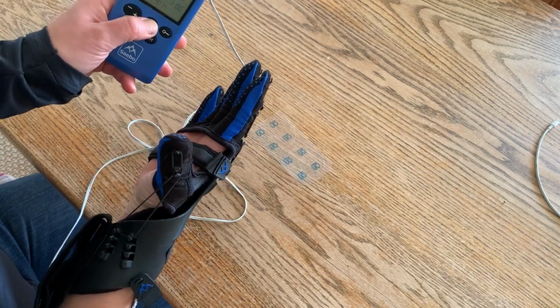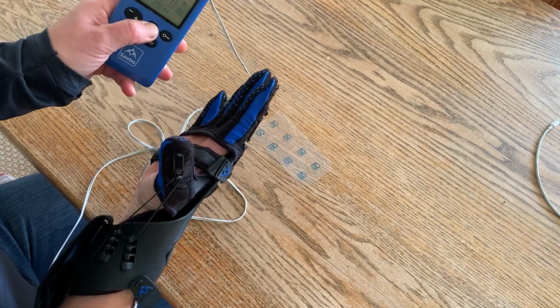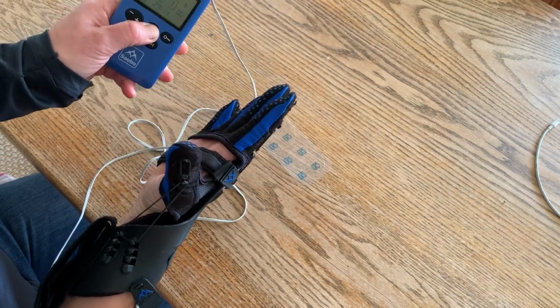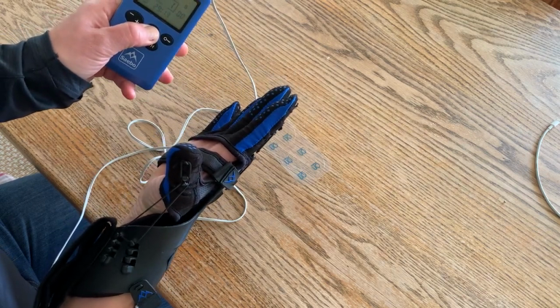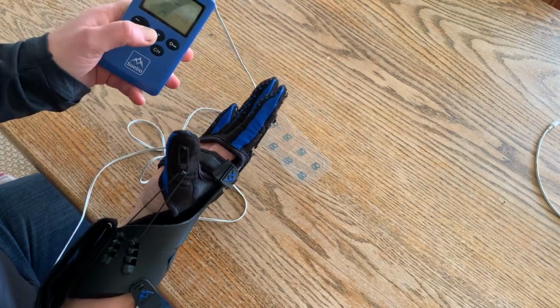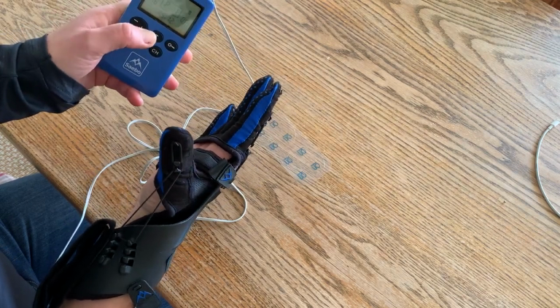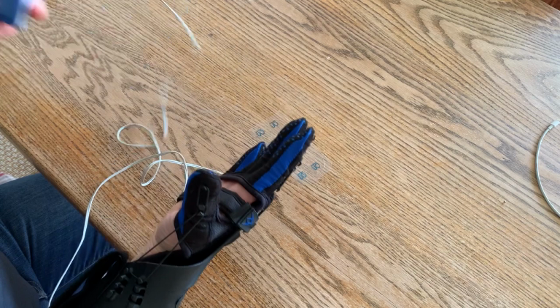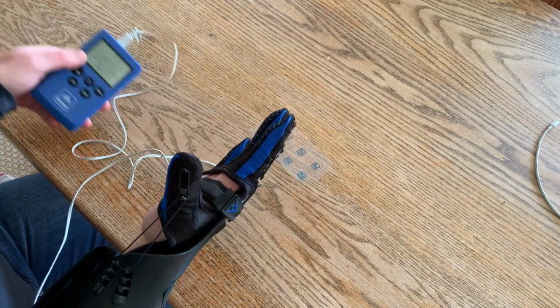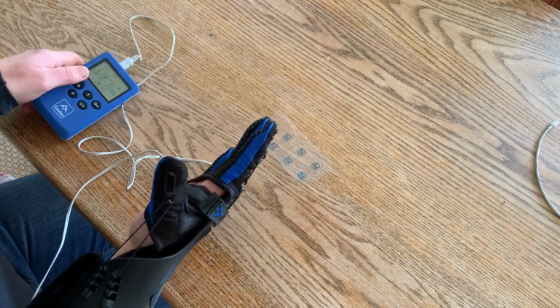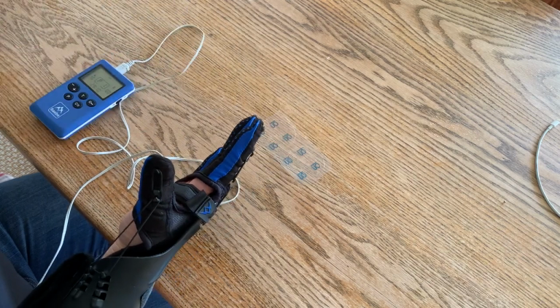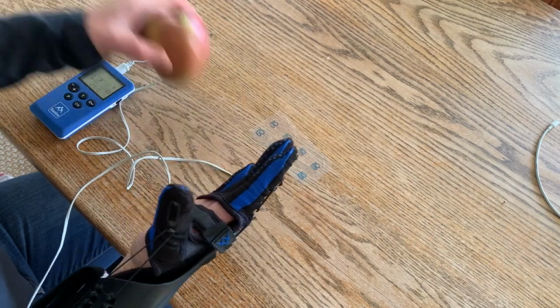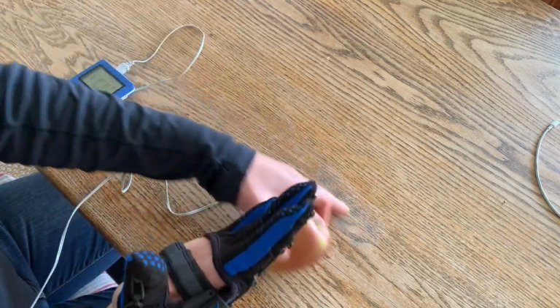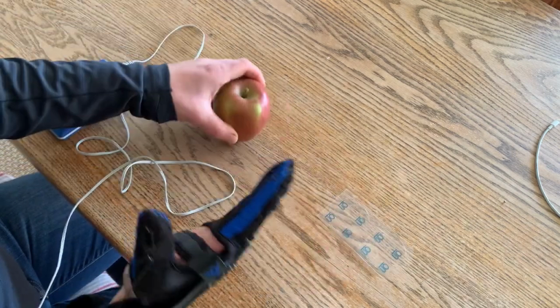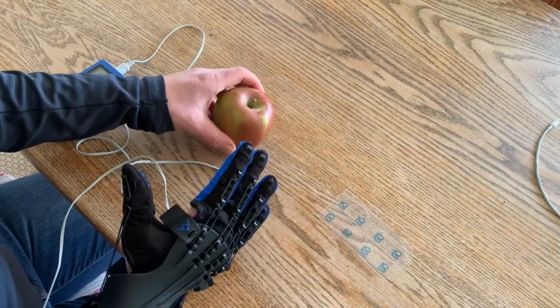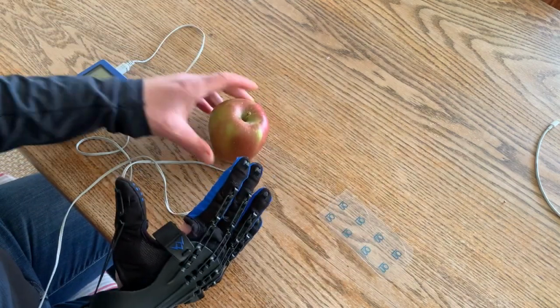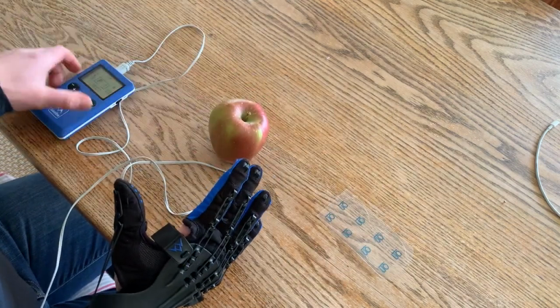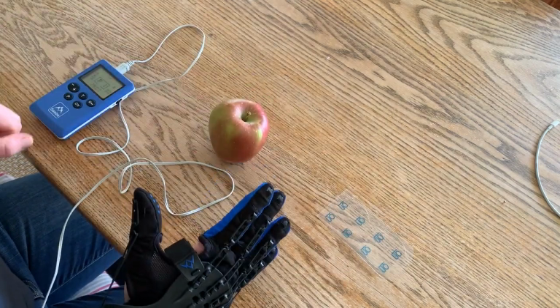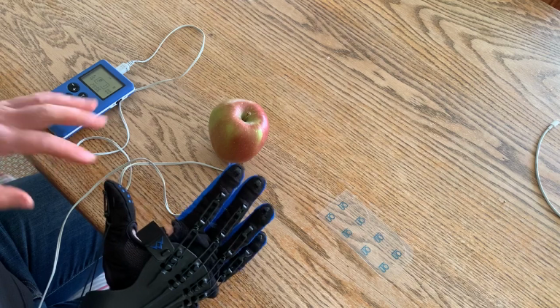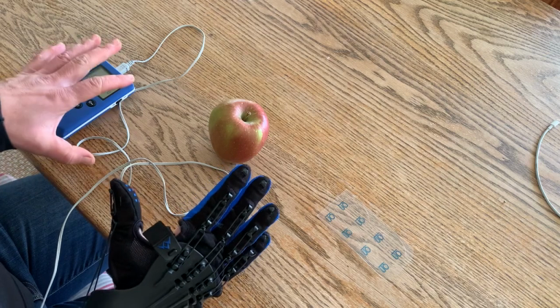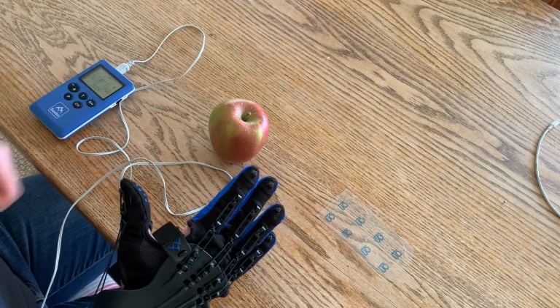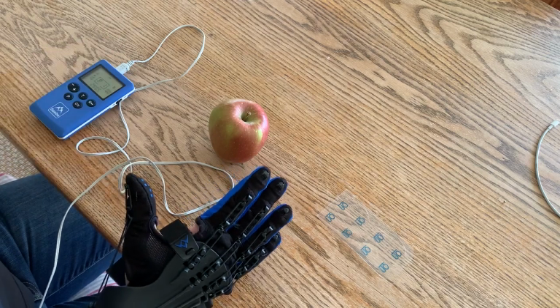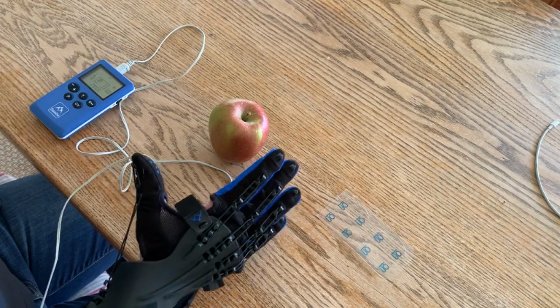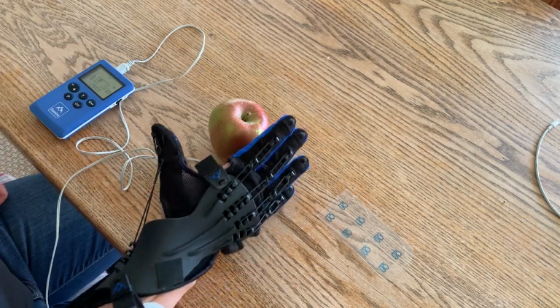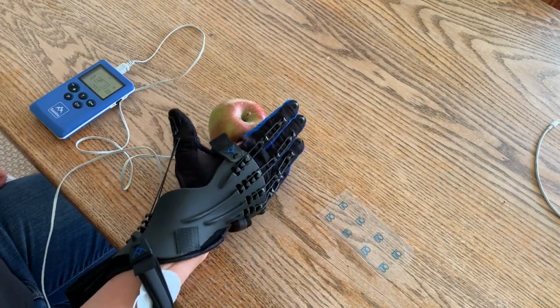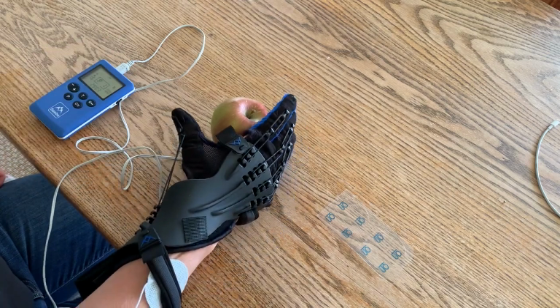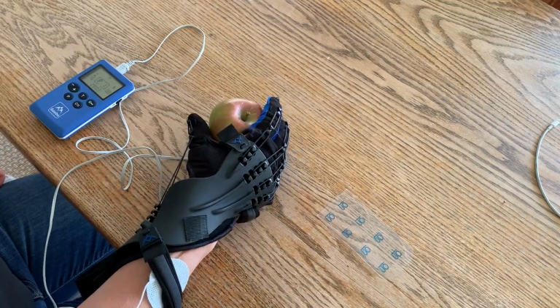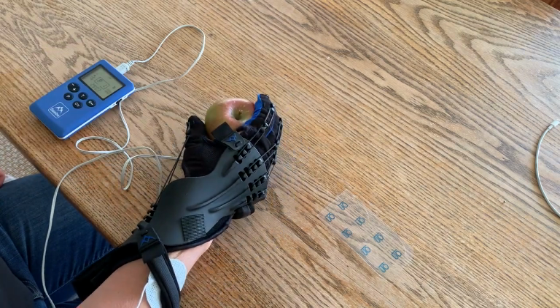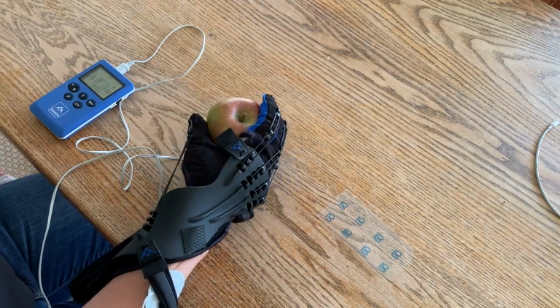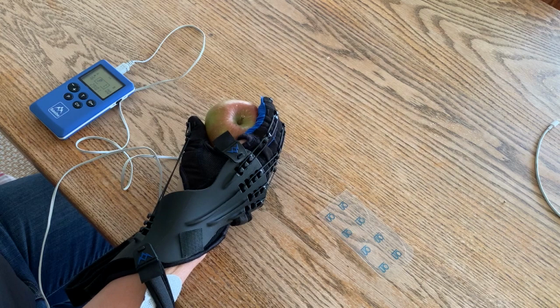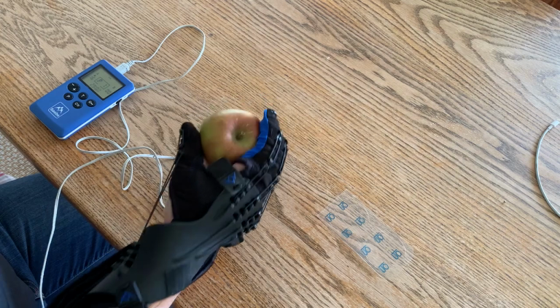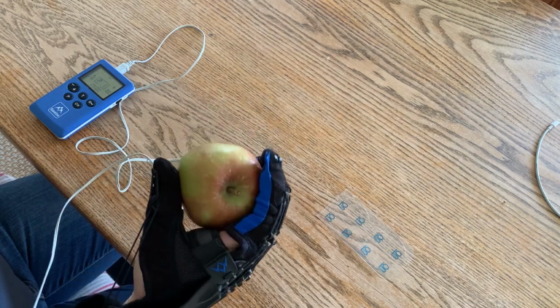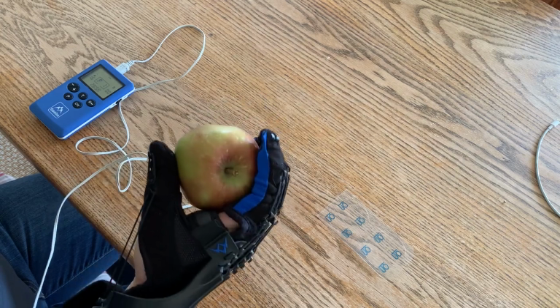From the side: press T and the stimulation comes on; when I stop pressing it goes off. So if I want to practice a task such as picking up this apple, I wouldn't use any stimulation to go forward — this is my own squeeze.